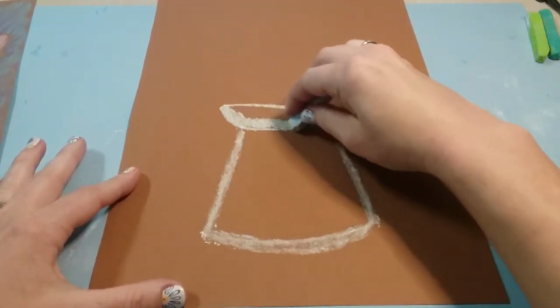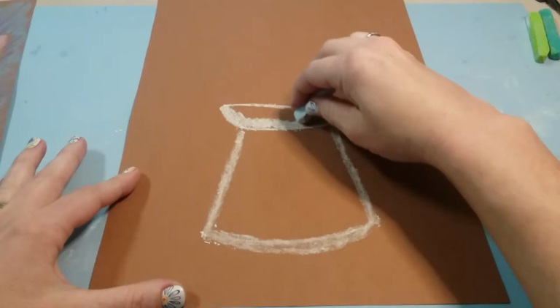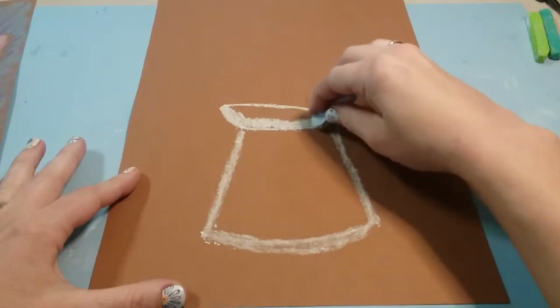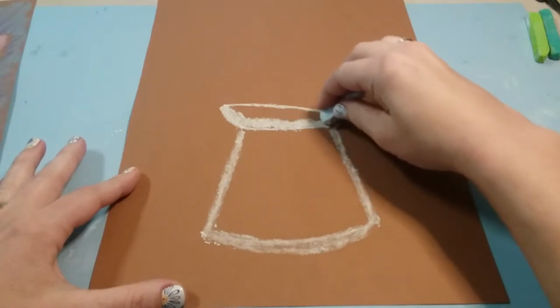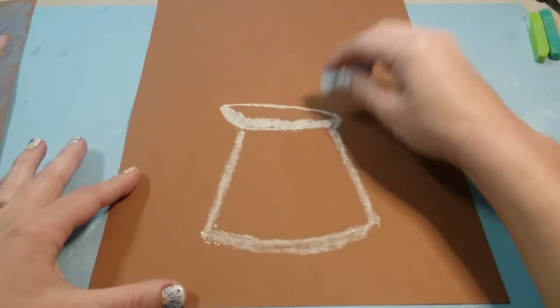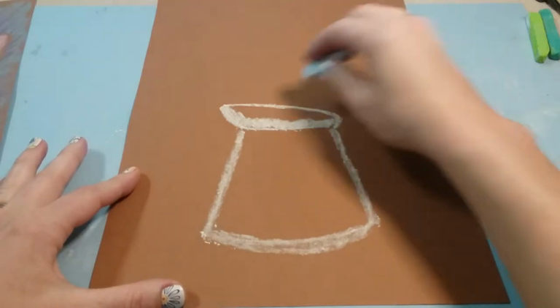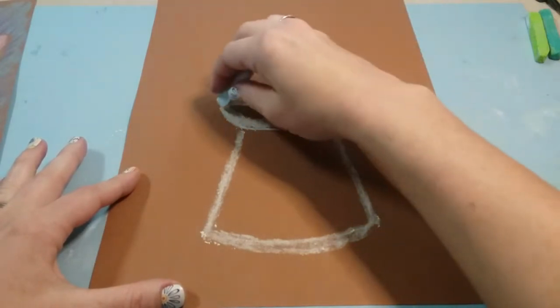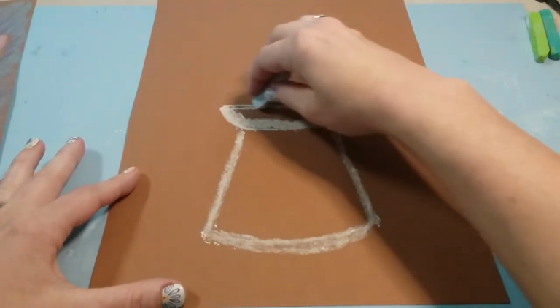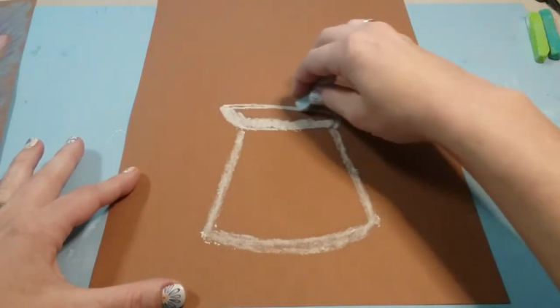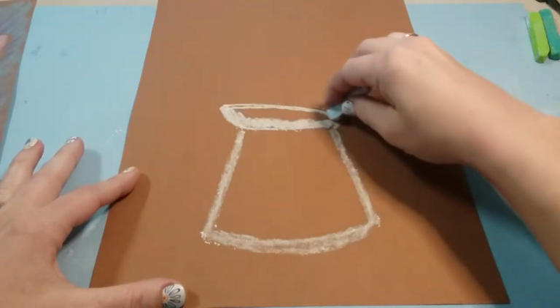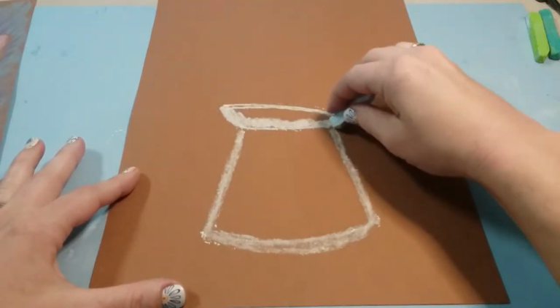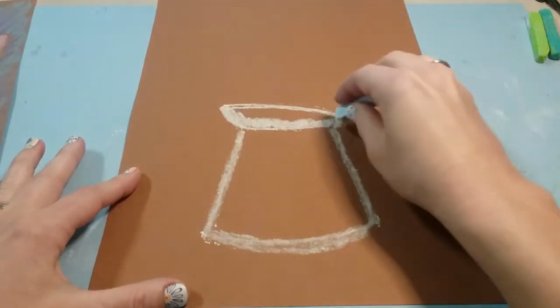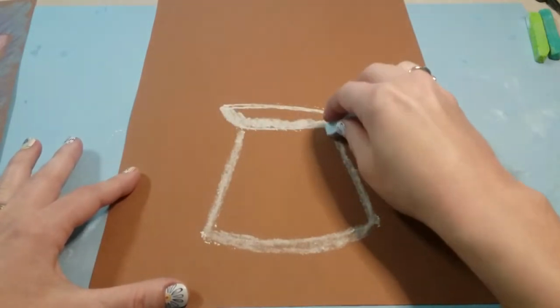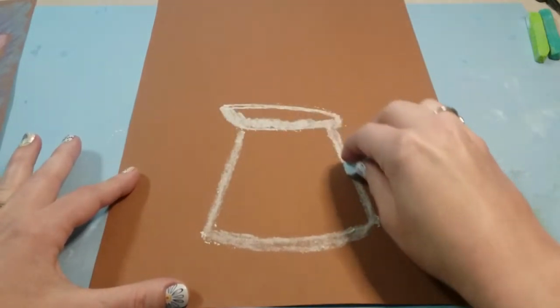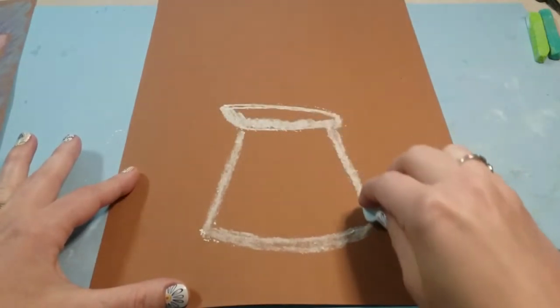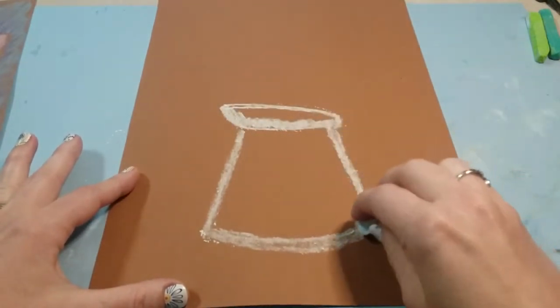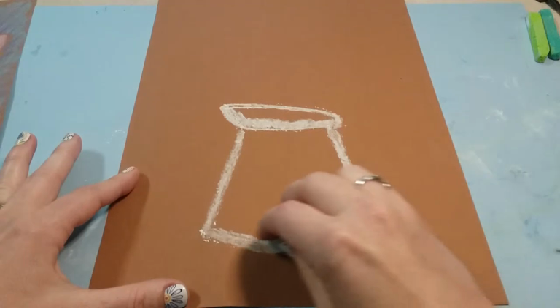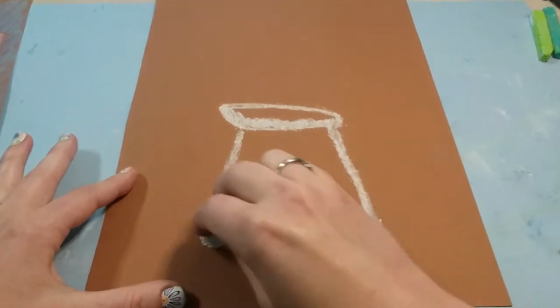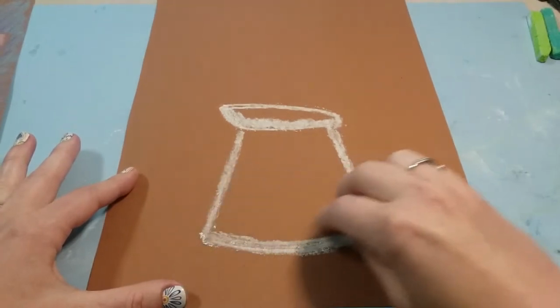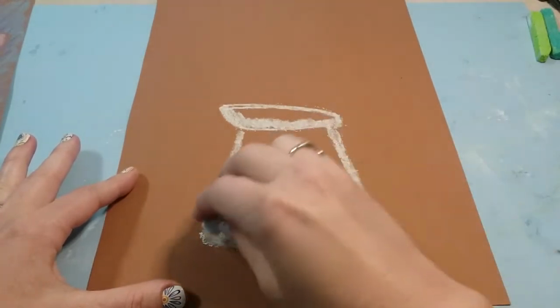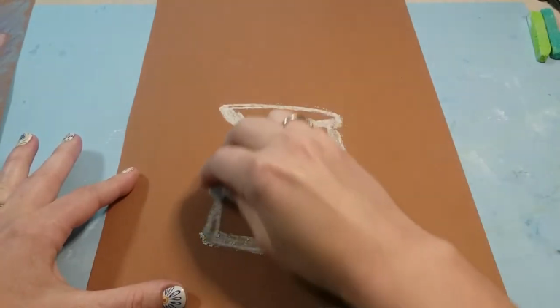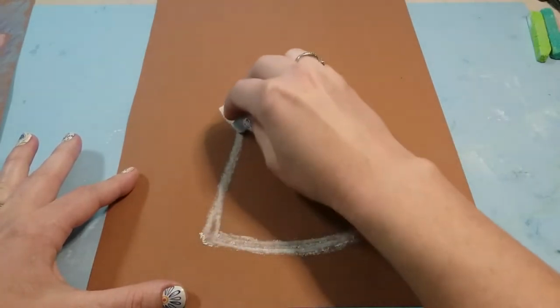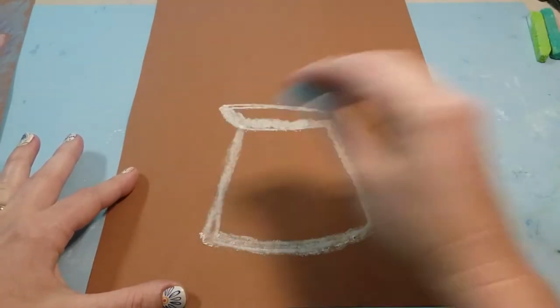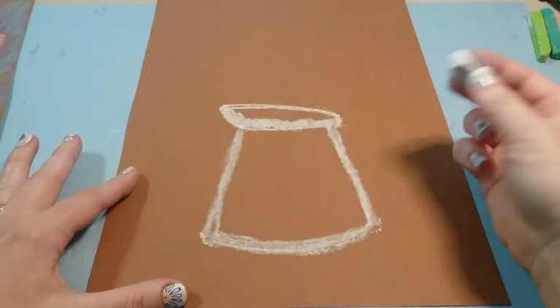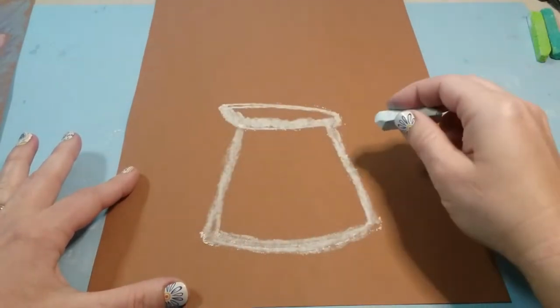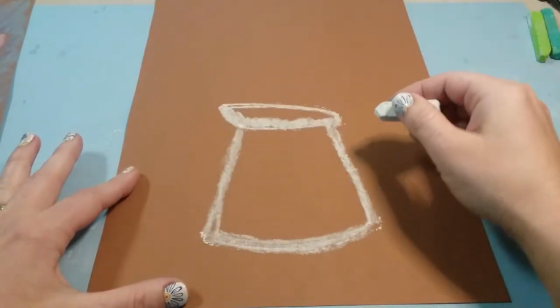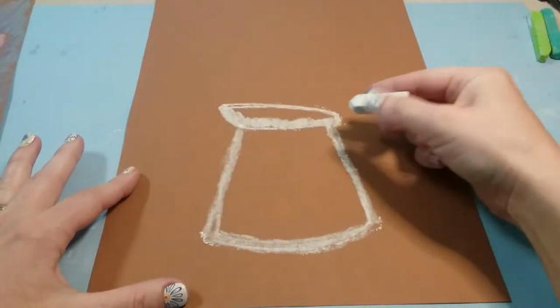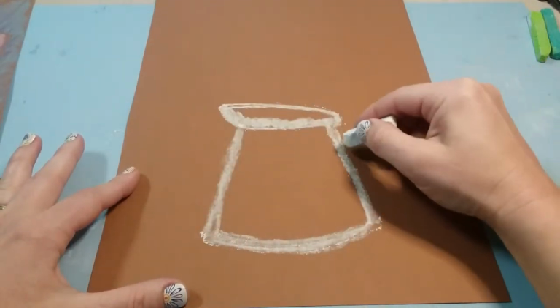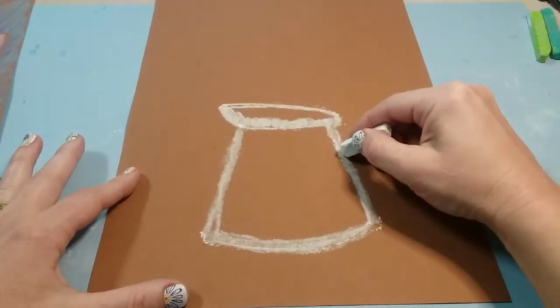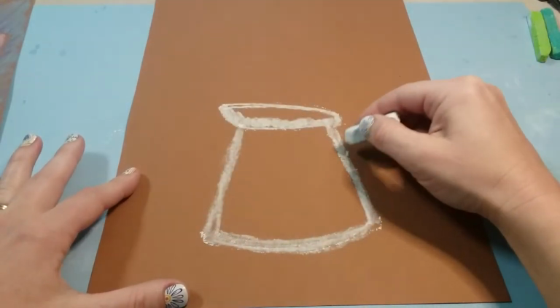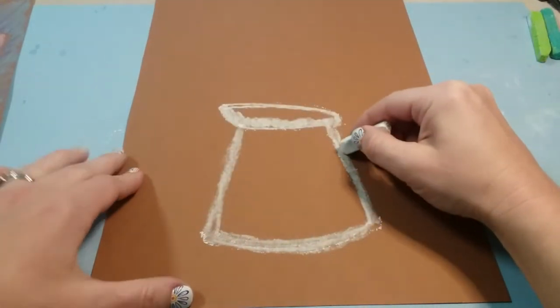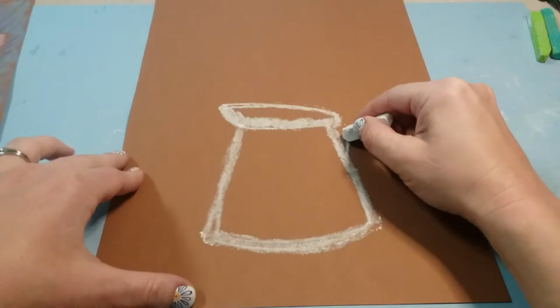We'll fill in a little bit — just the bottom, not the top — and then darken everything to make sure the lines are nice and bright. Then we're gonna add in a handle, which is kind of like a backwards C.